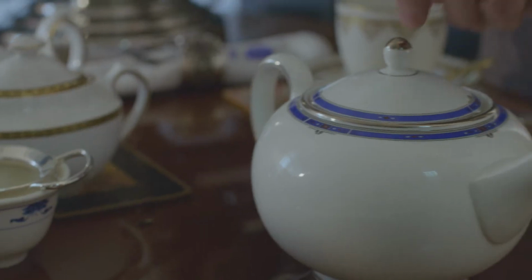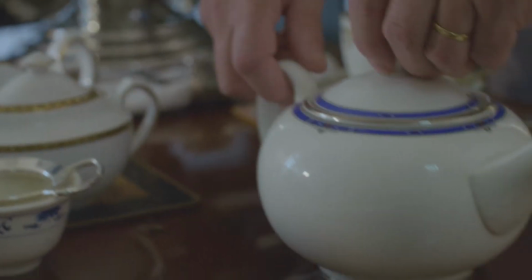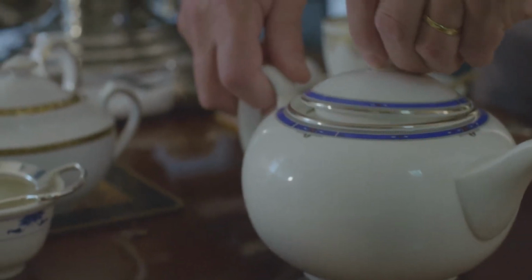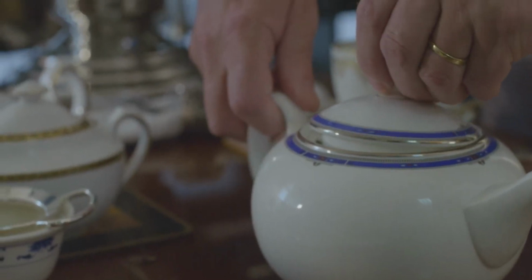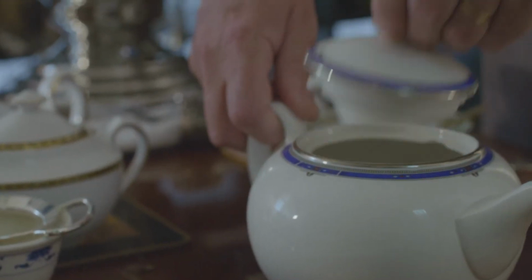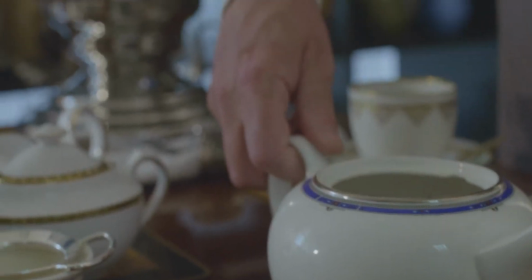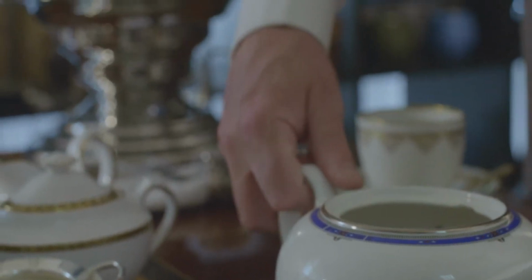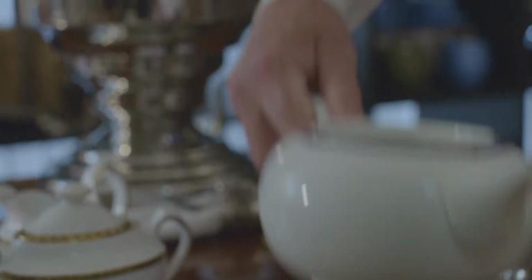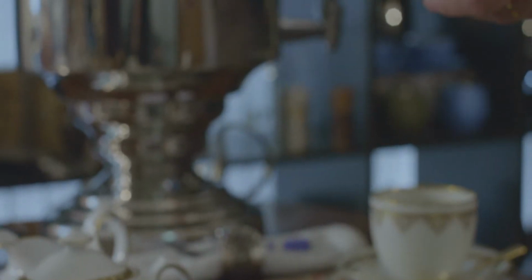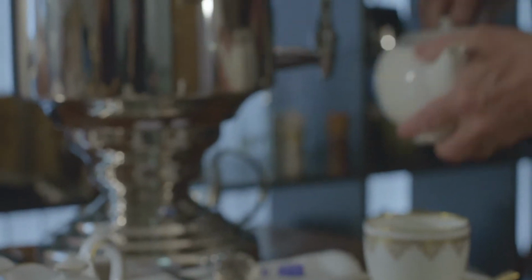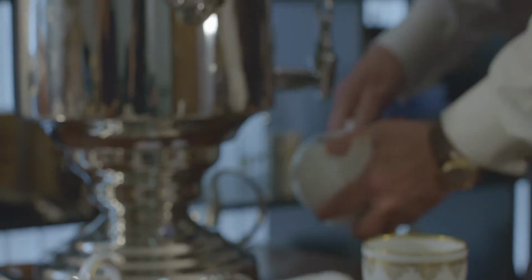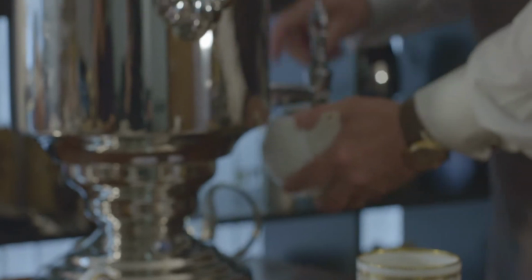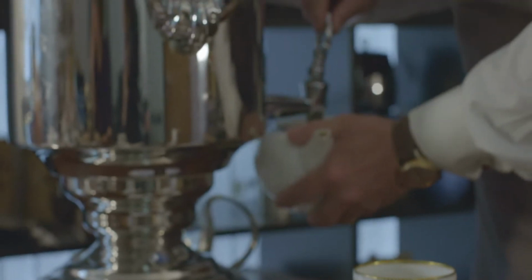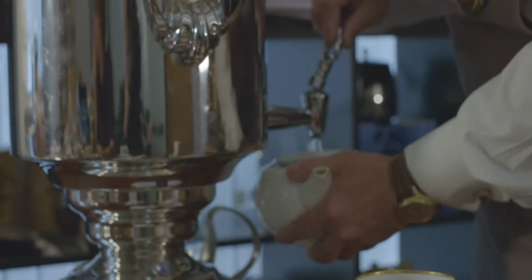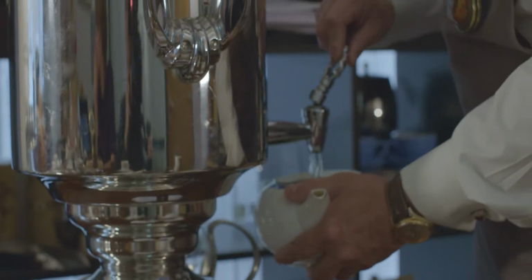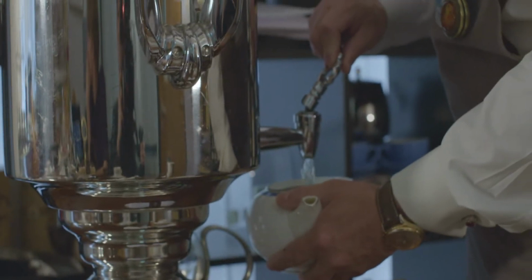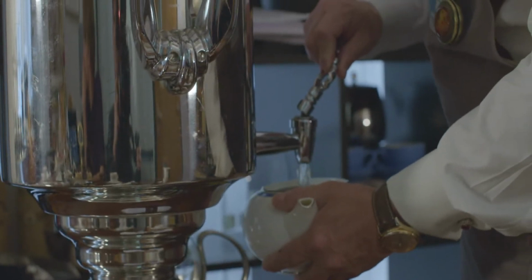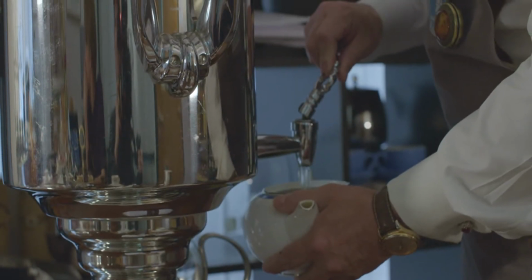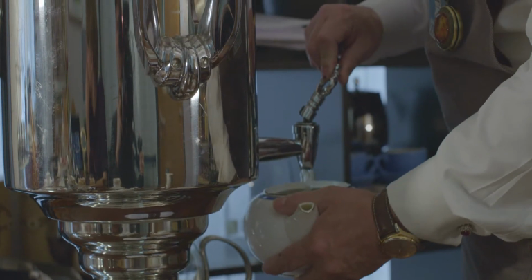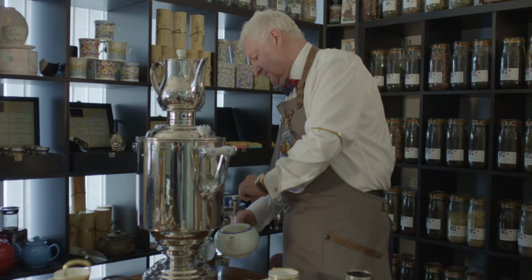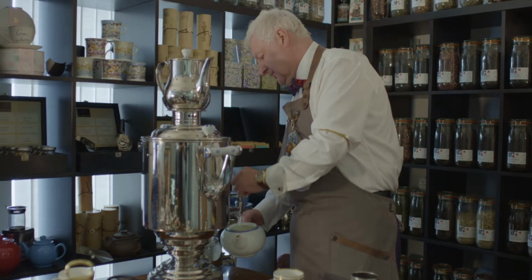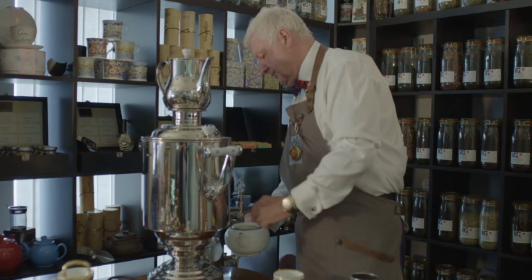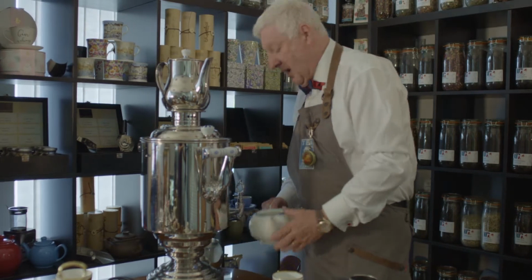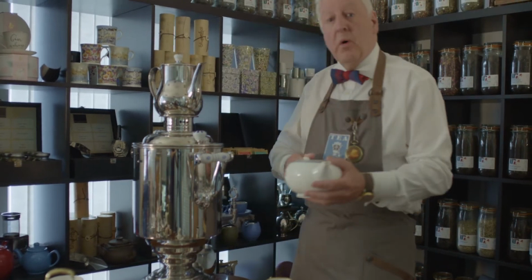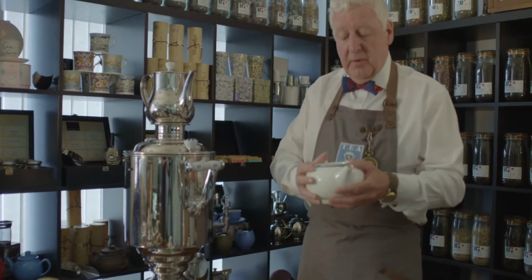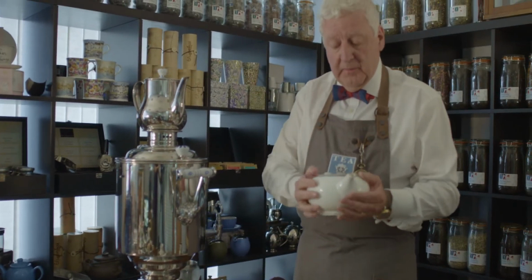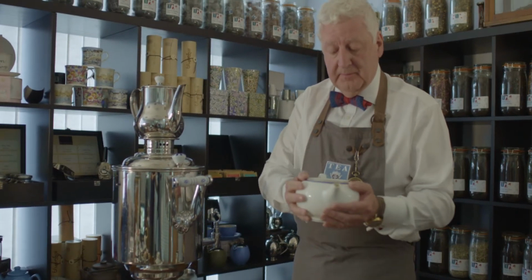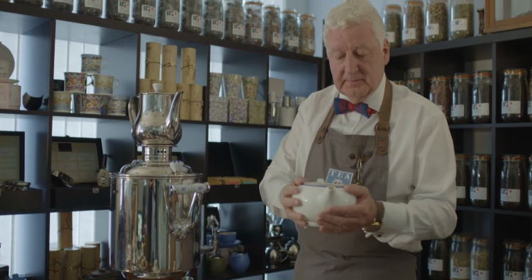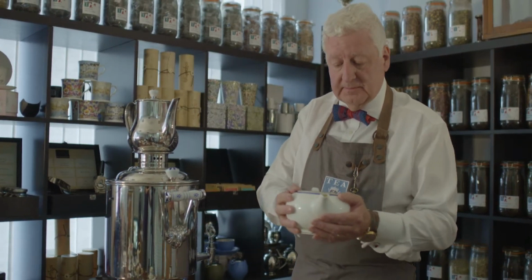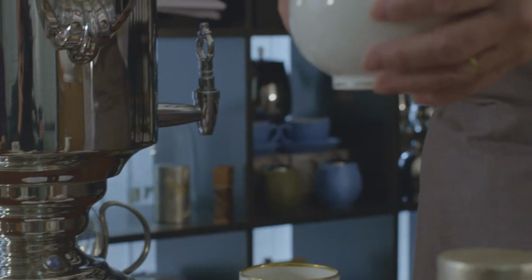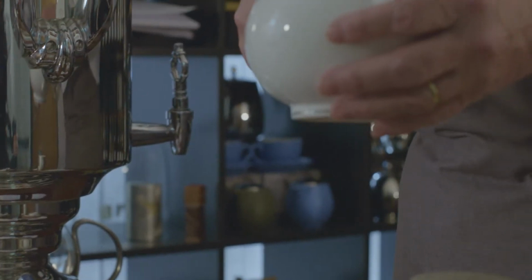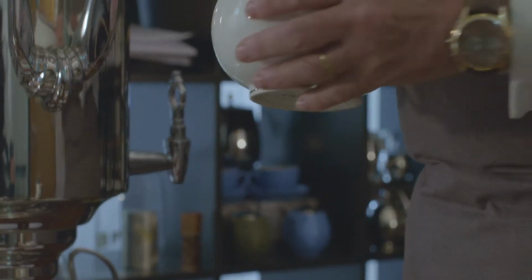Take your preferred teapot, add some boiling water and warm the teapot through, and then we discard it.